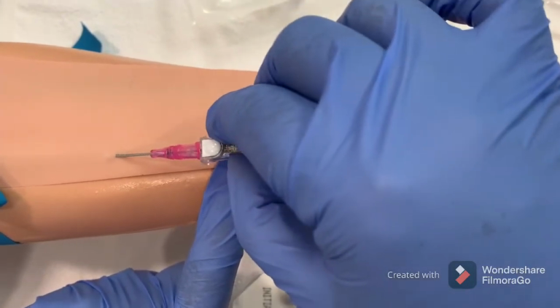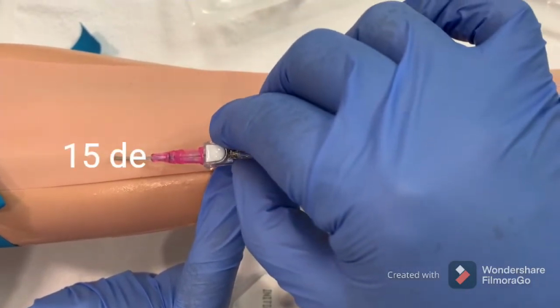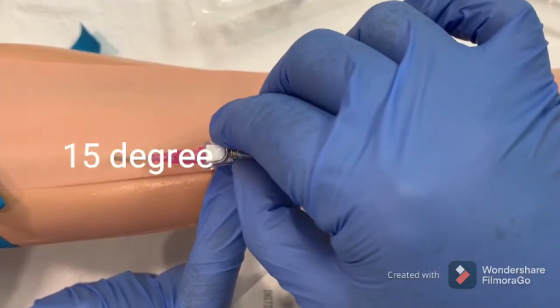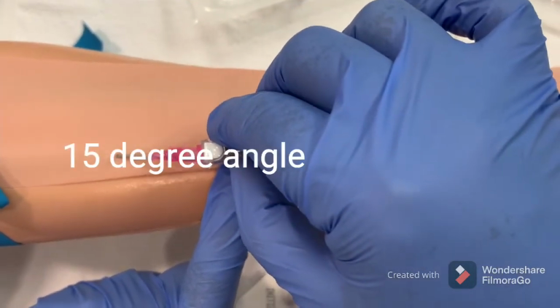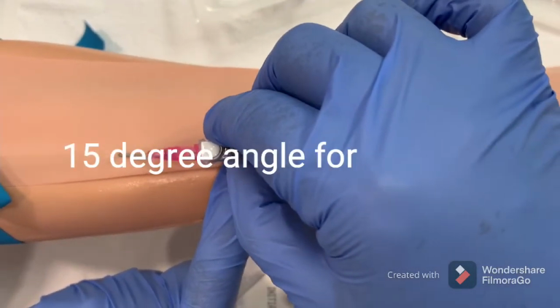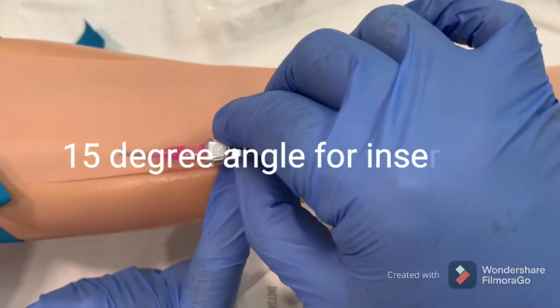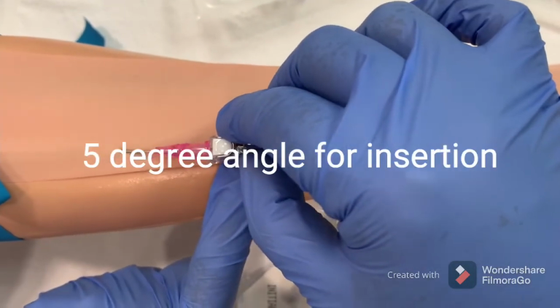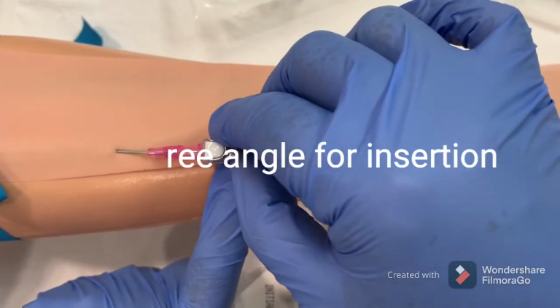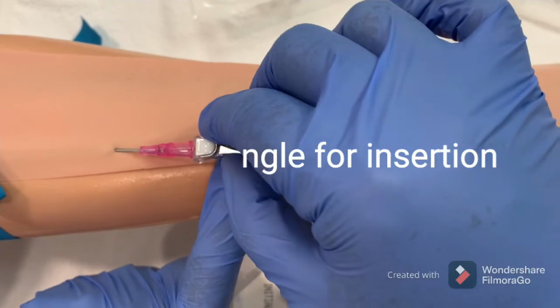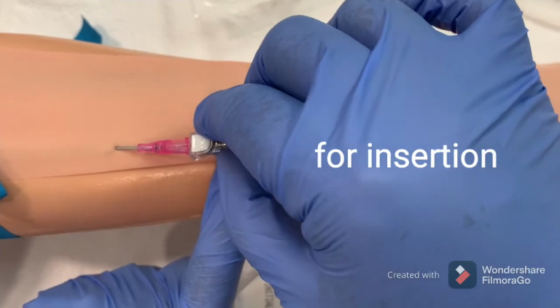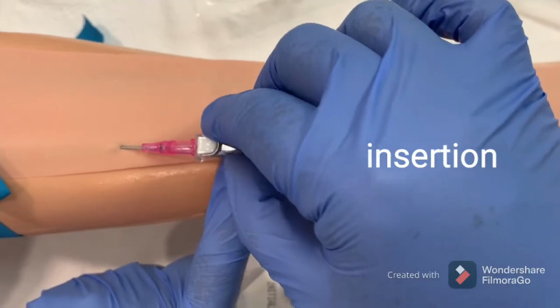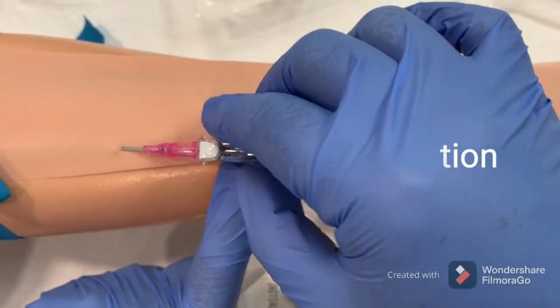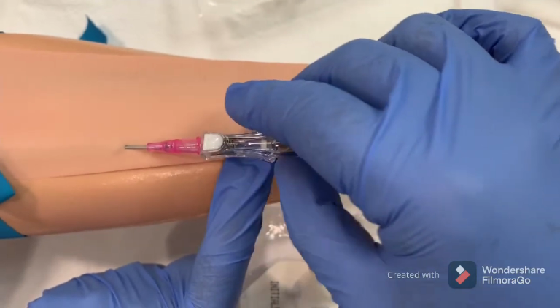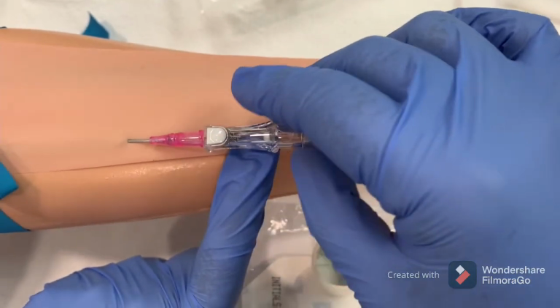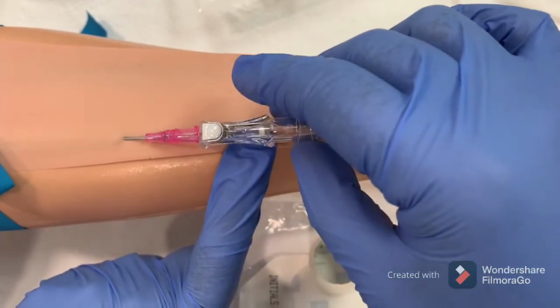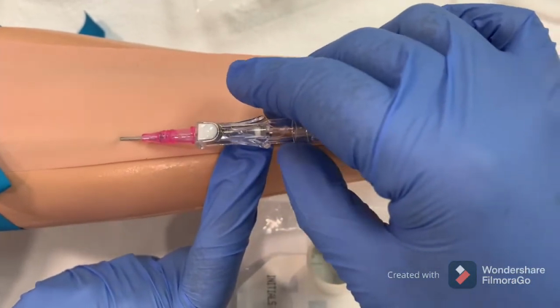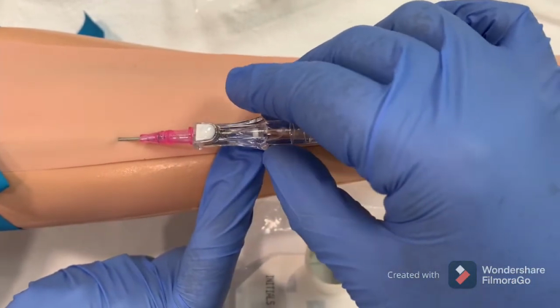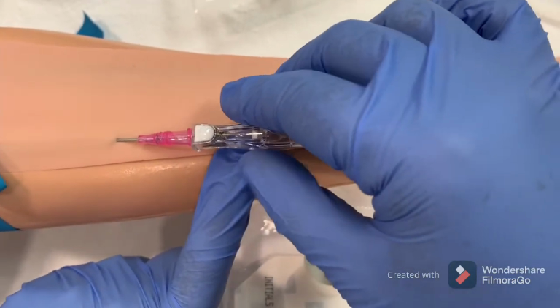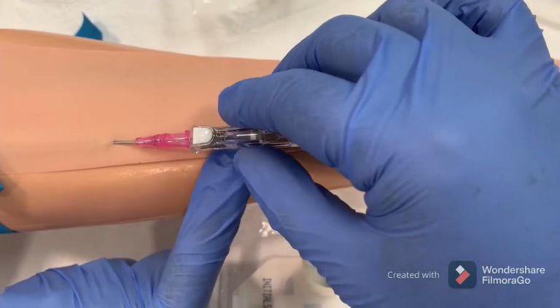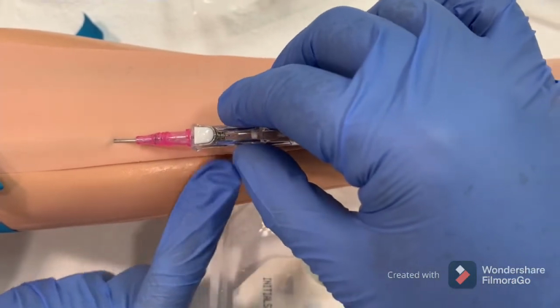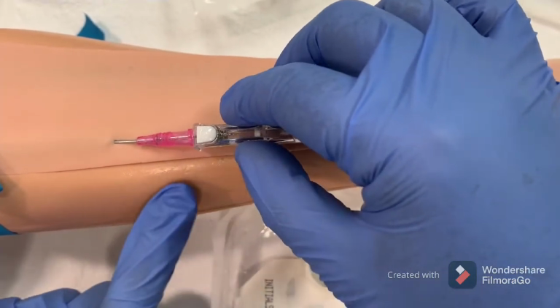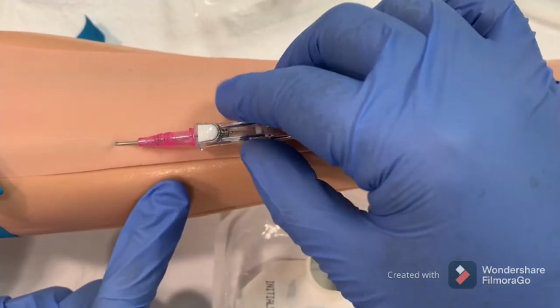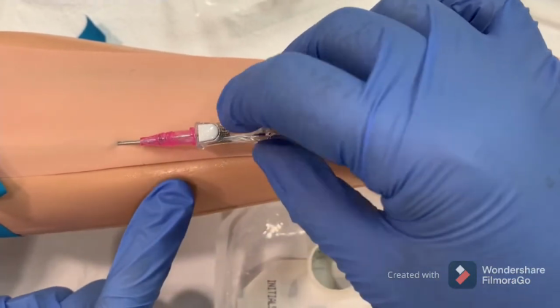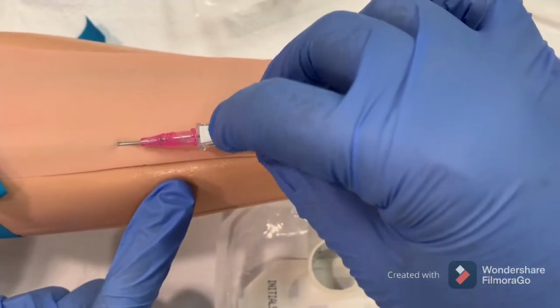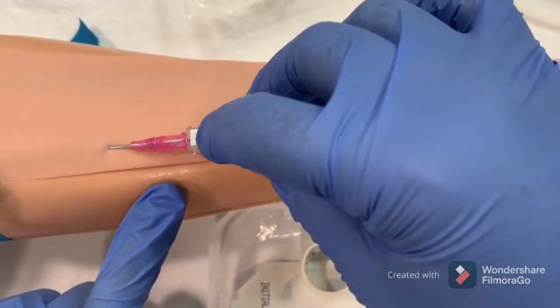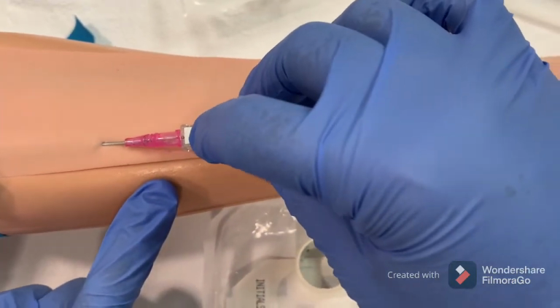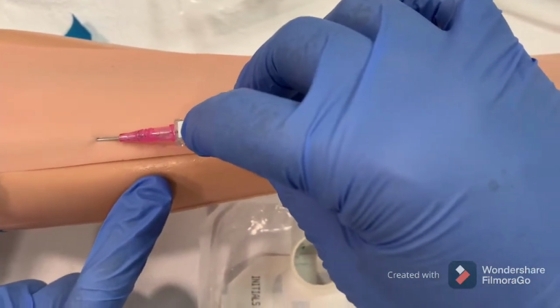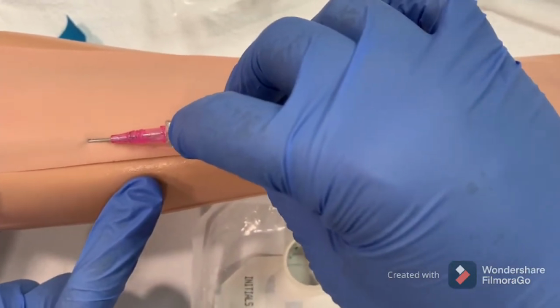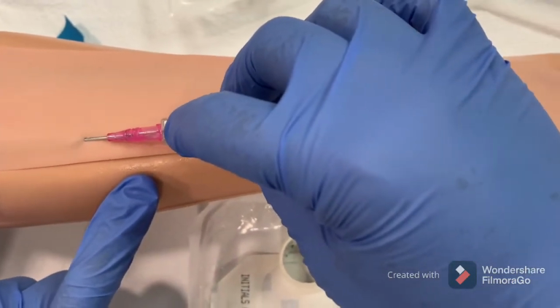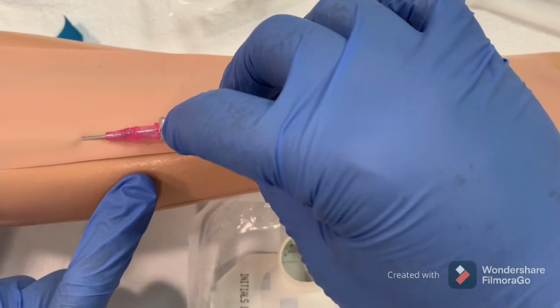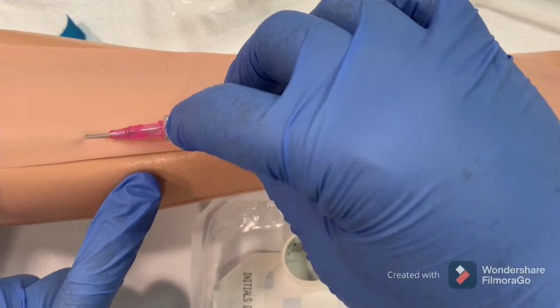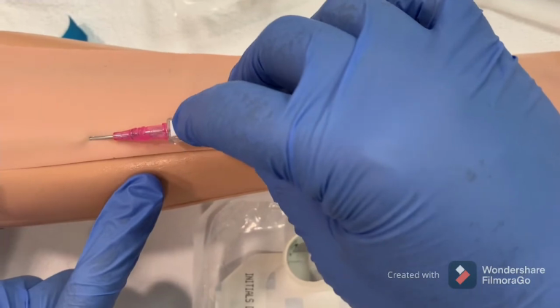Stretch the skin and once the tip of the needle is in, insert it forward. Once you touch the vein, you will see the blood backflow.